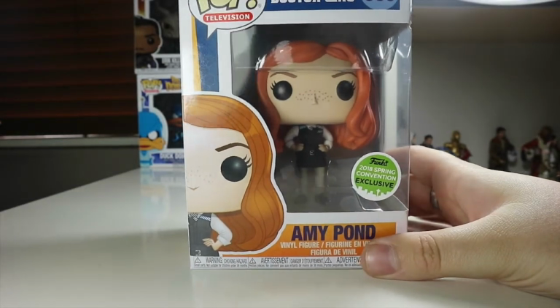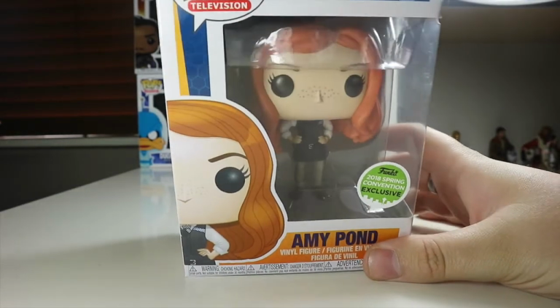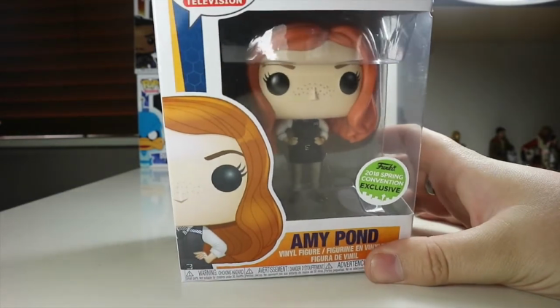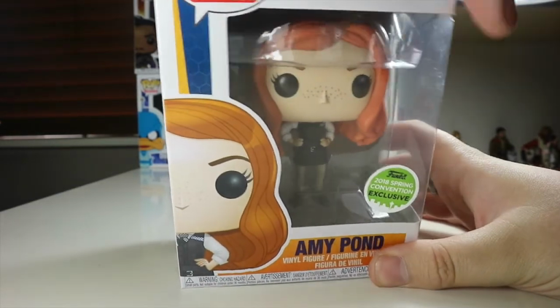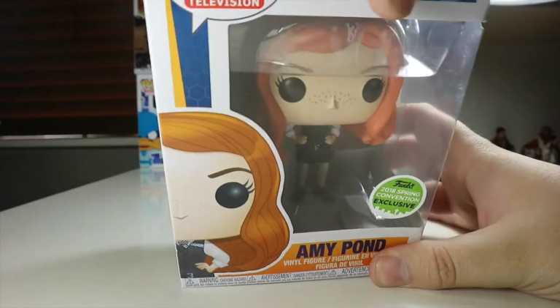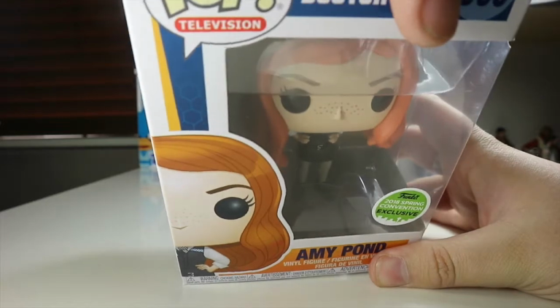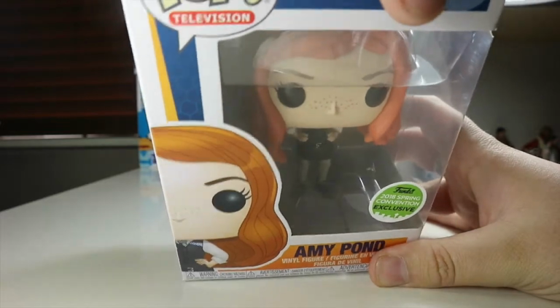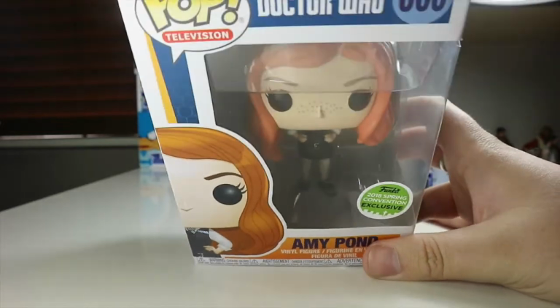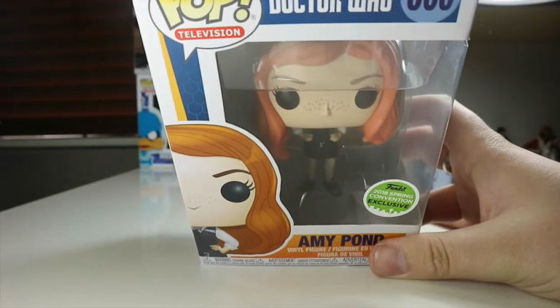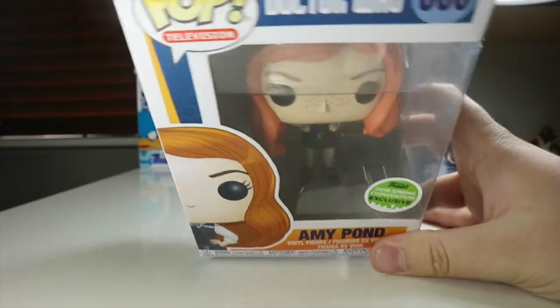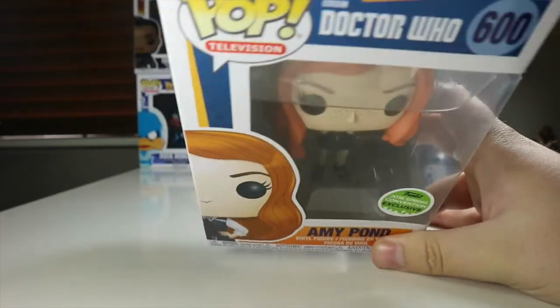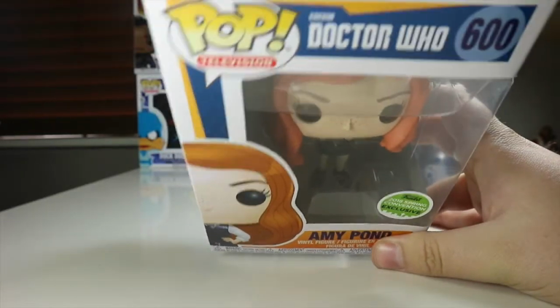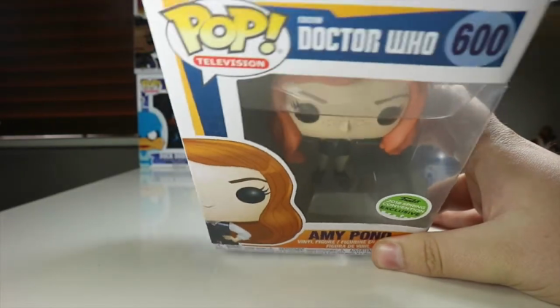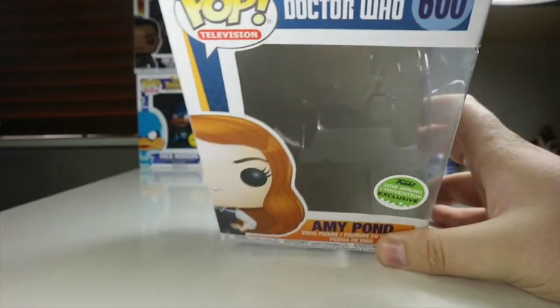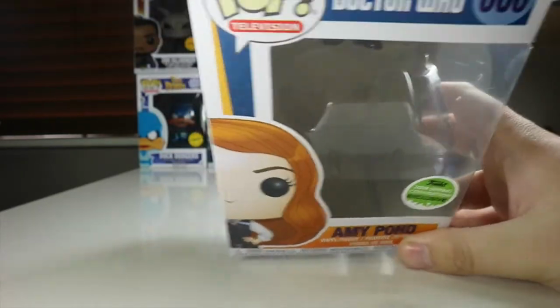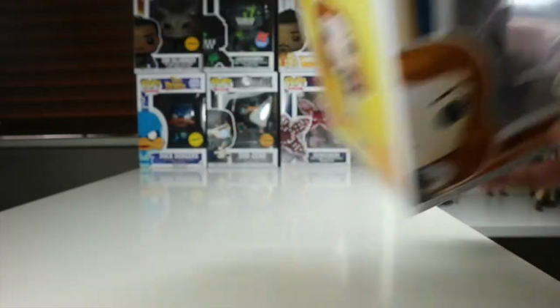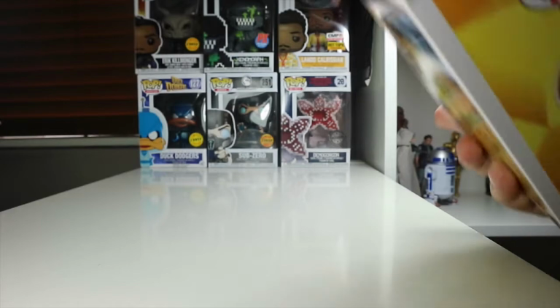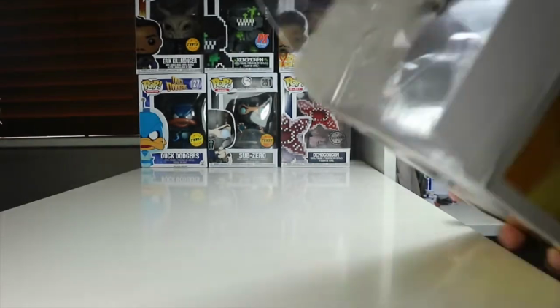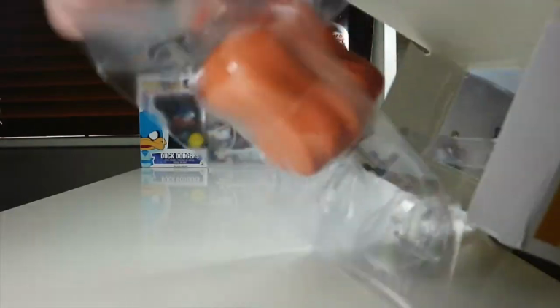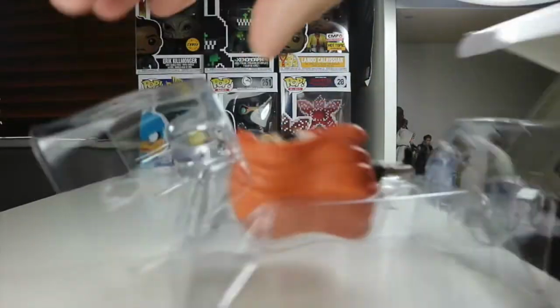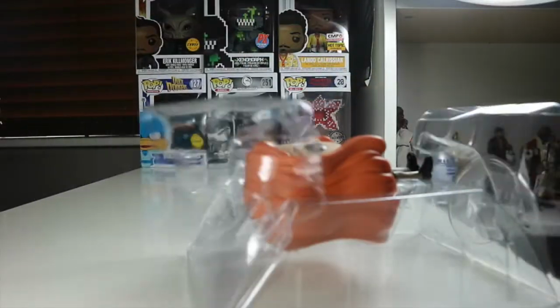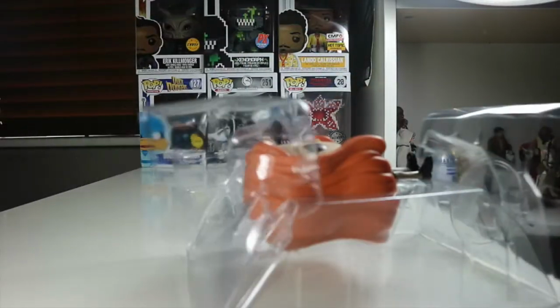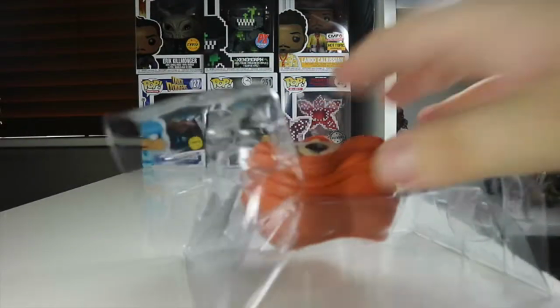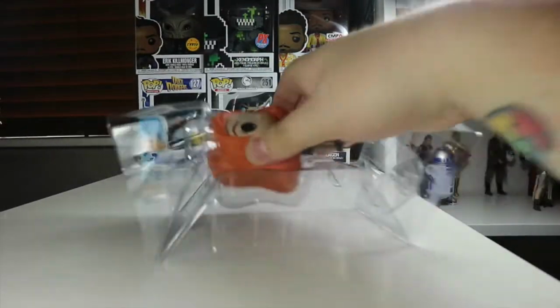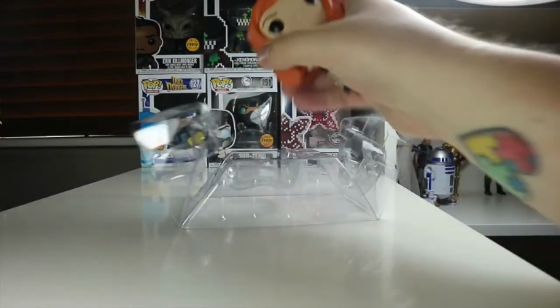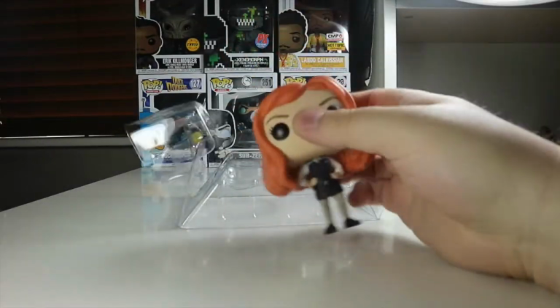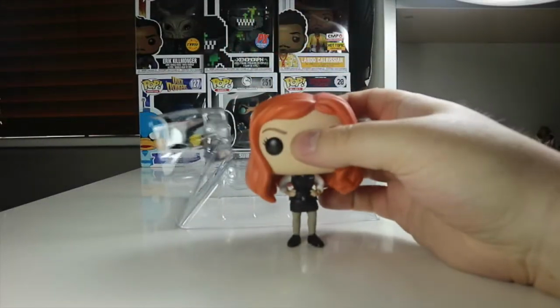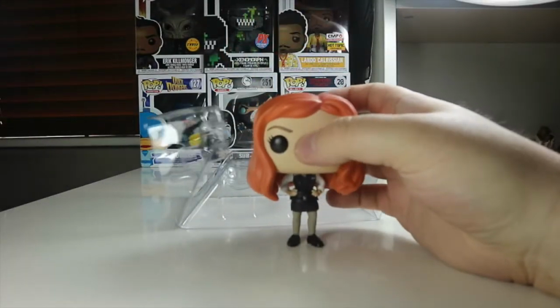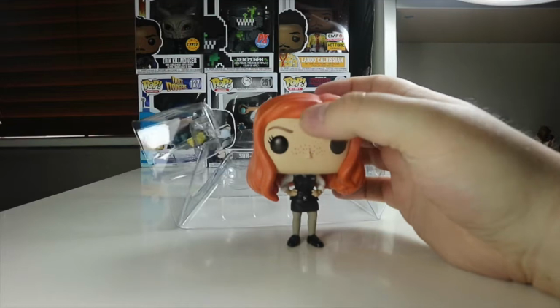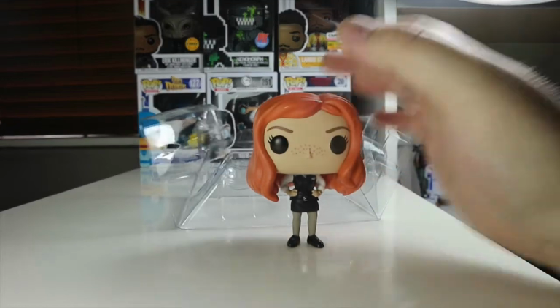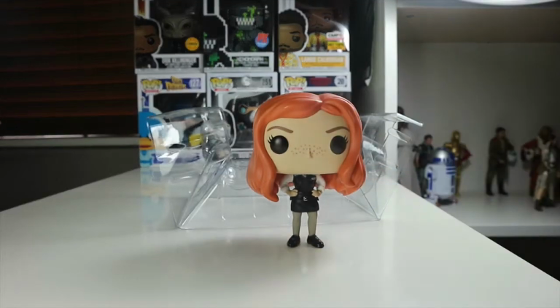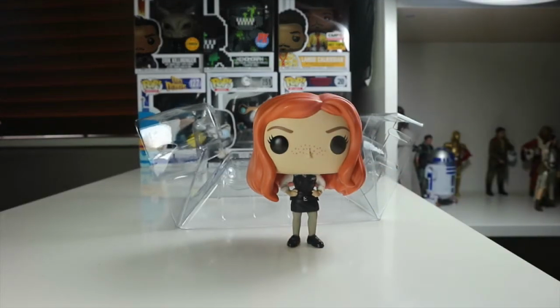So let's waste no time and take Amy Pond out very carefully, because this one will be displayed in box. Looks like she's eager to come out. And there's Amy Pond!